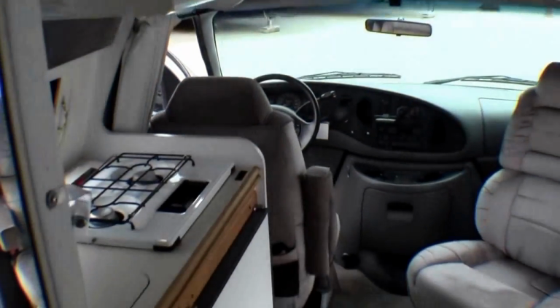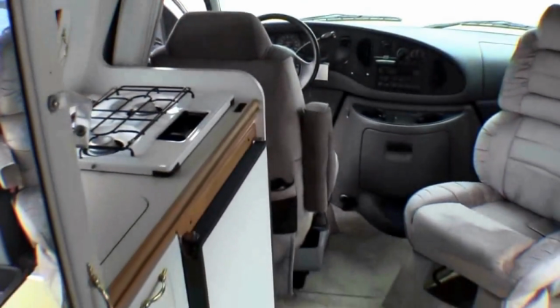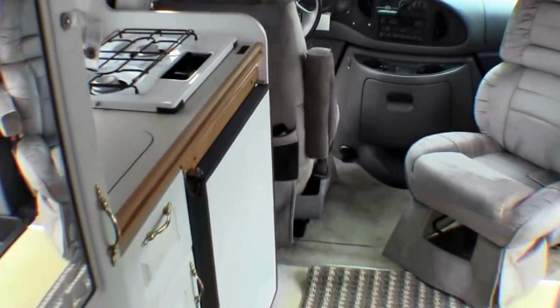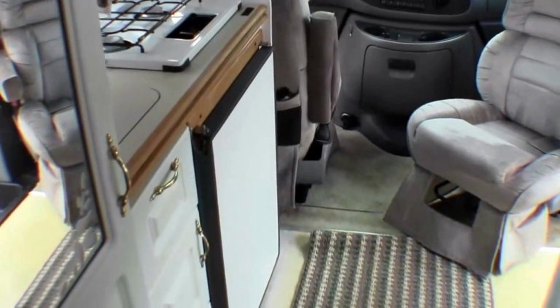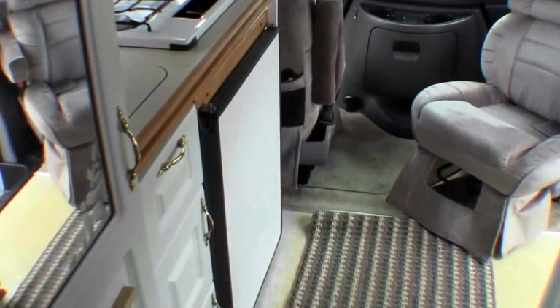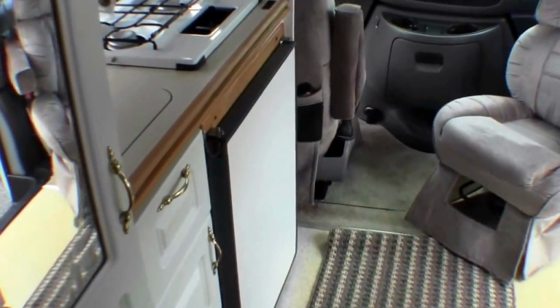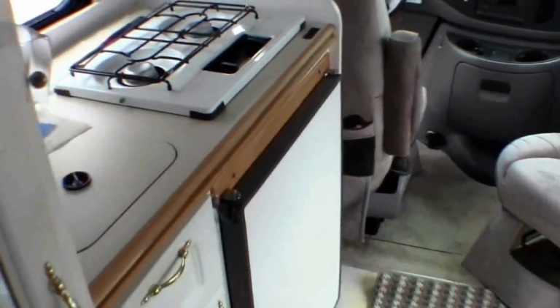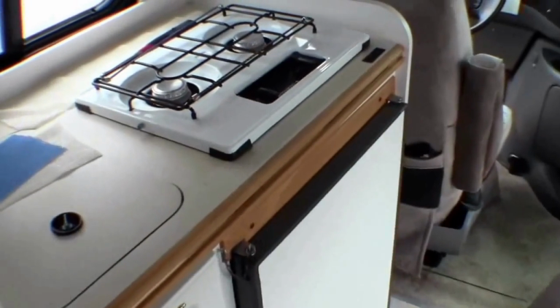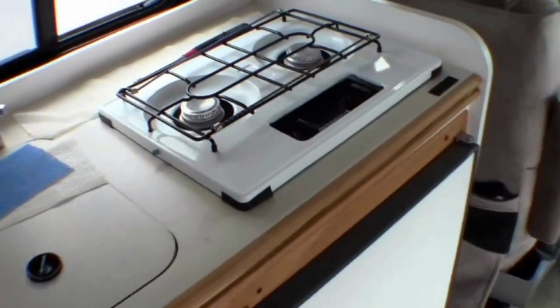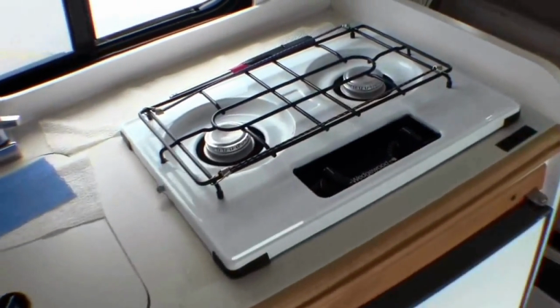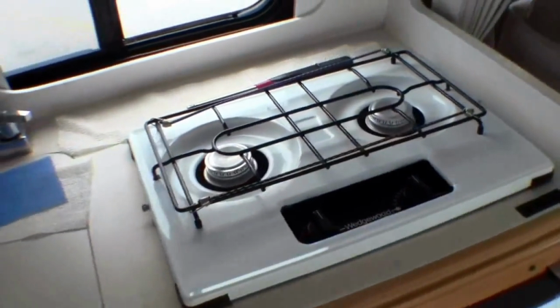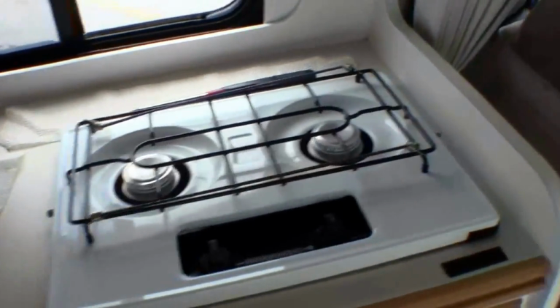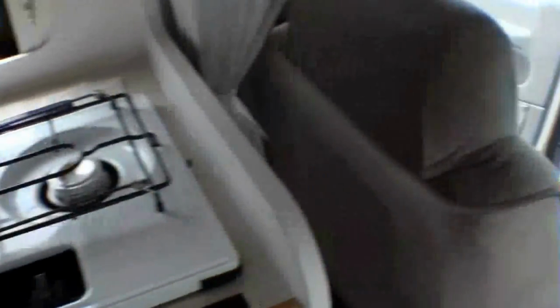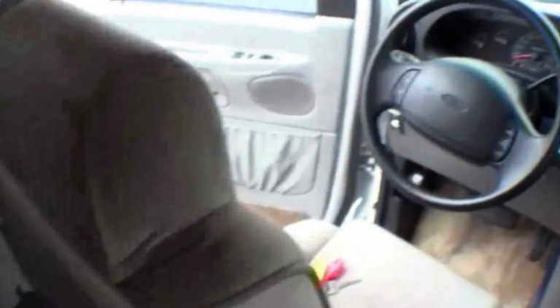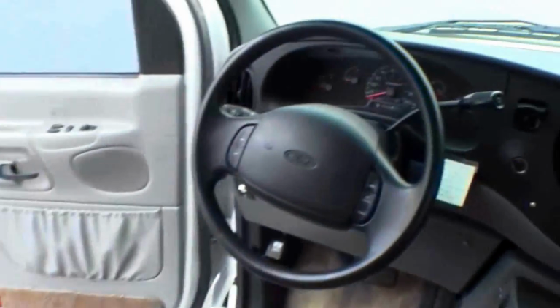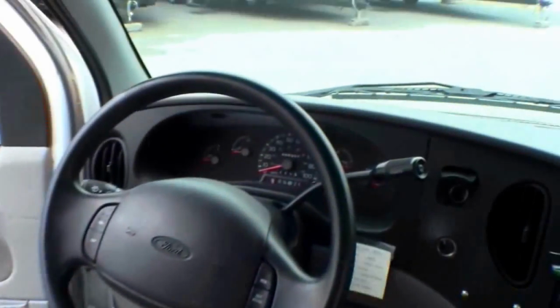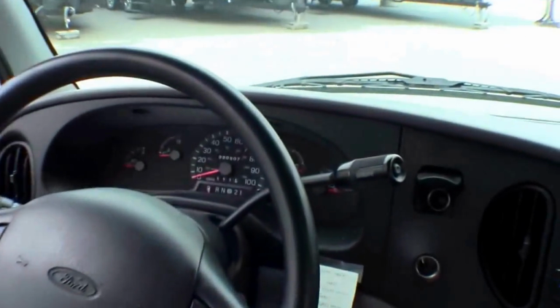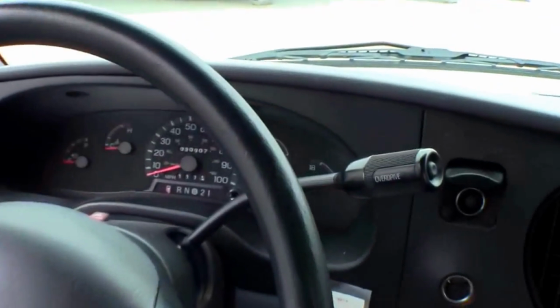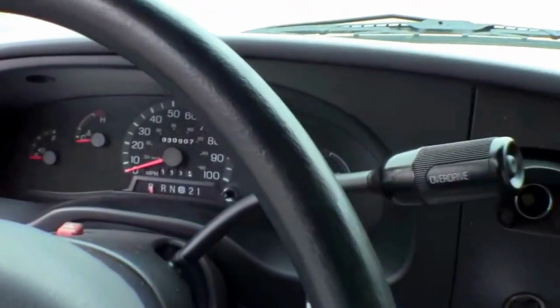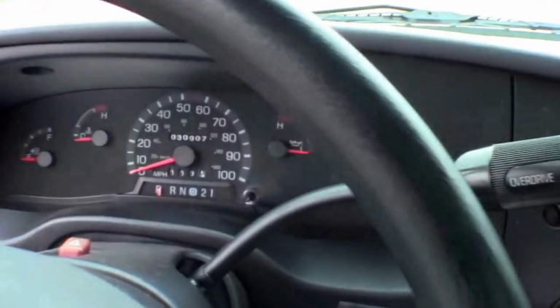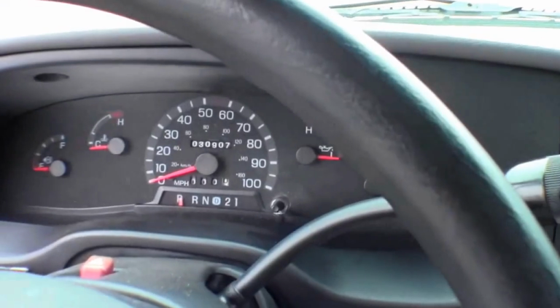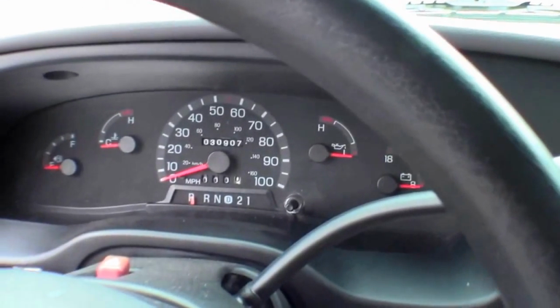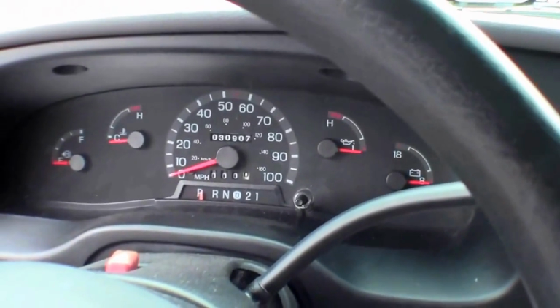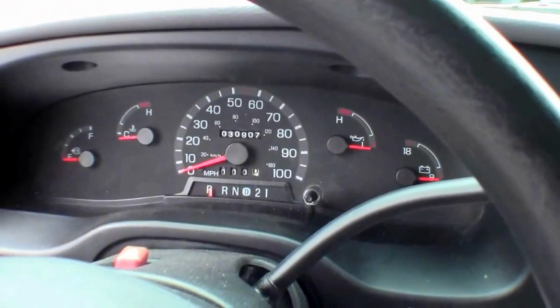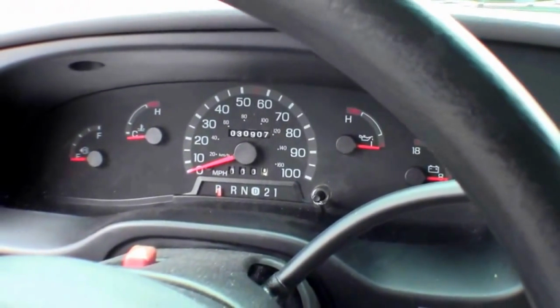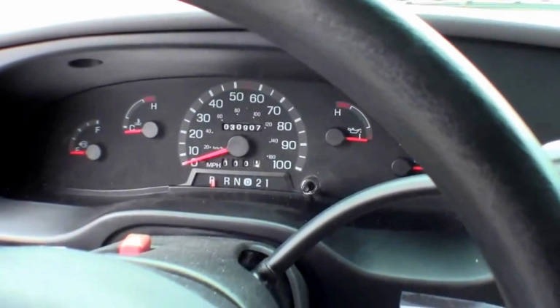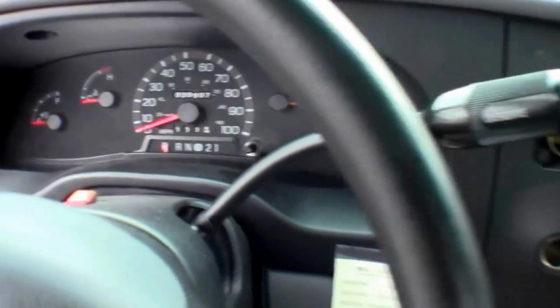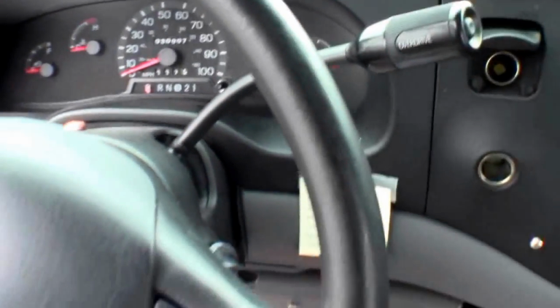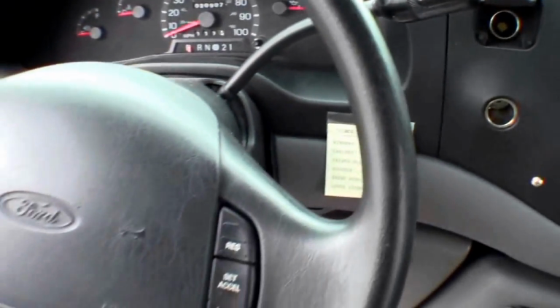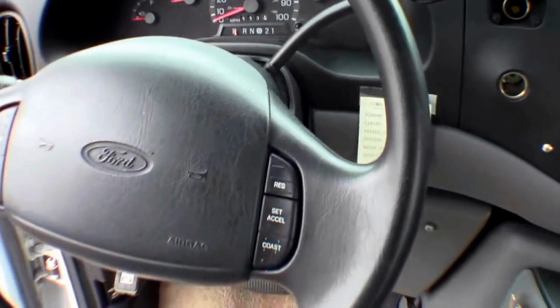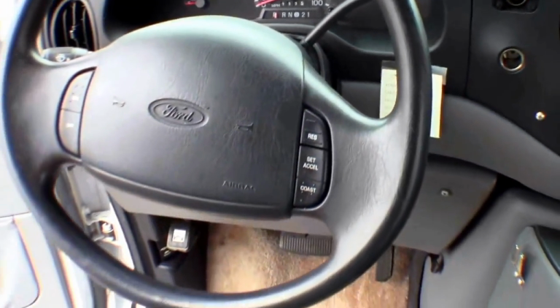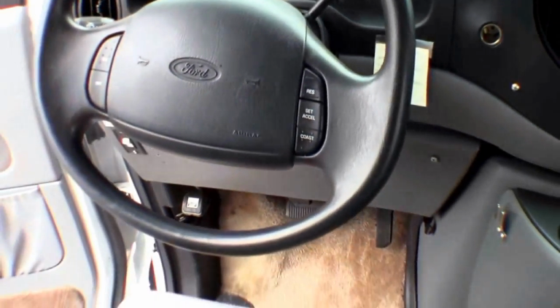So just a nice compact B van. I'll just stop up here just so you can see — 30,907 miles. Cruises on the steering wheel.